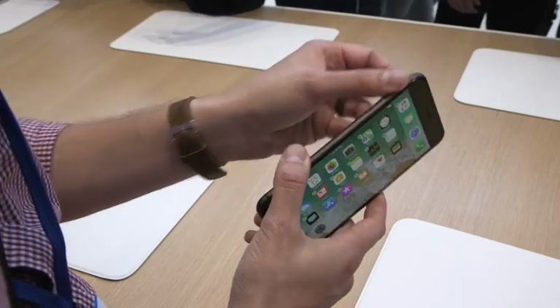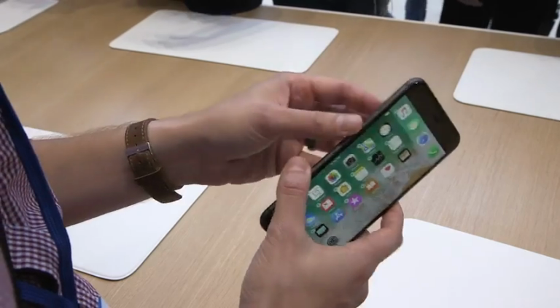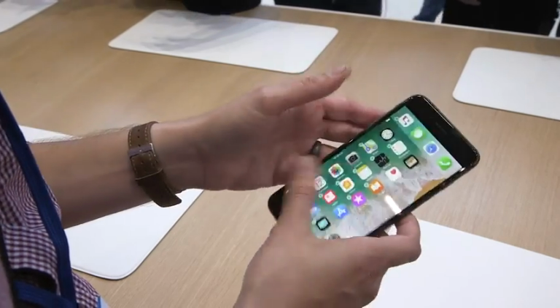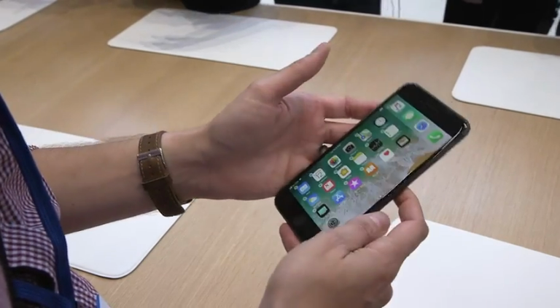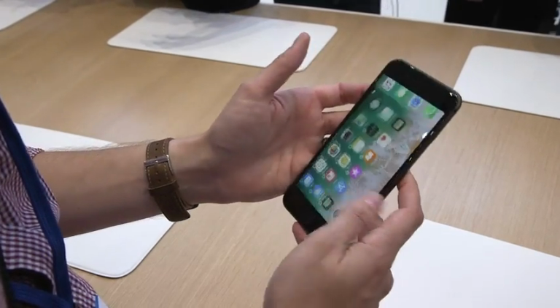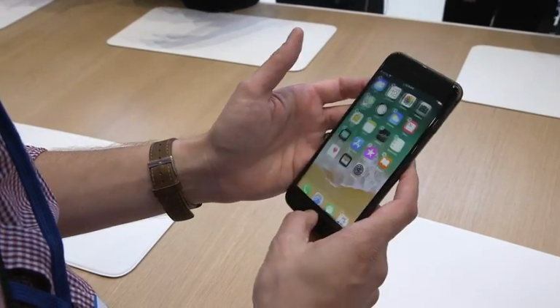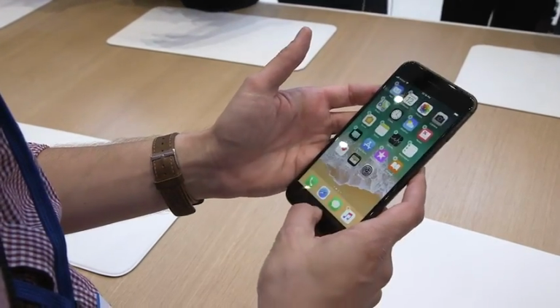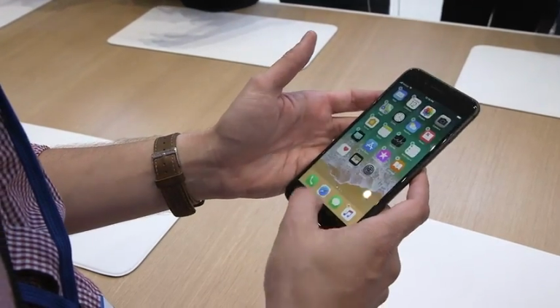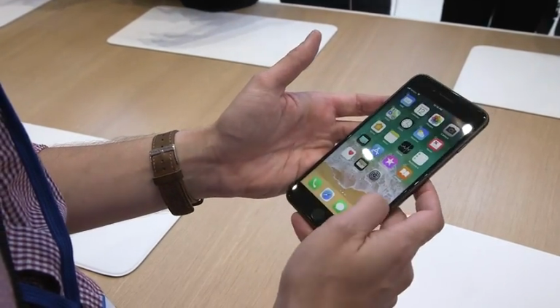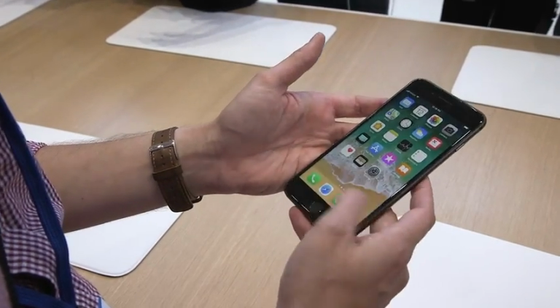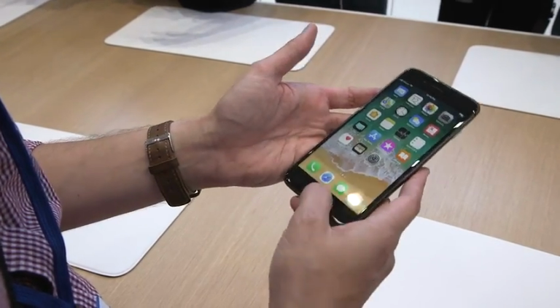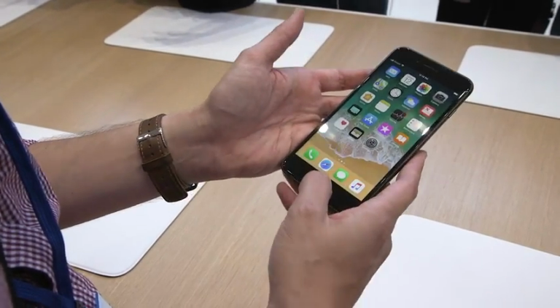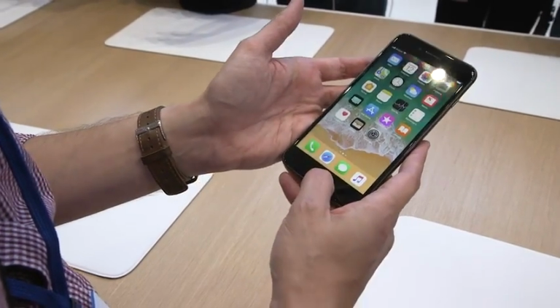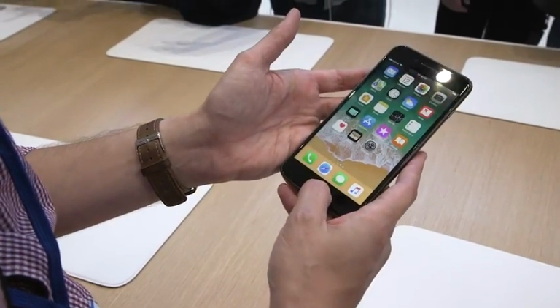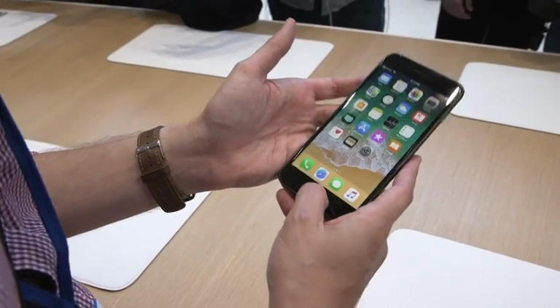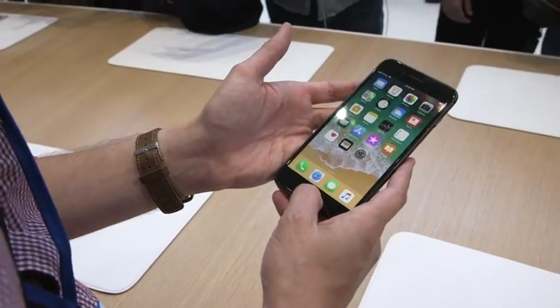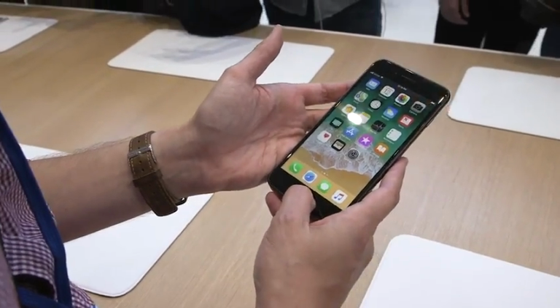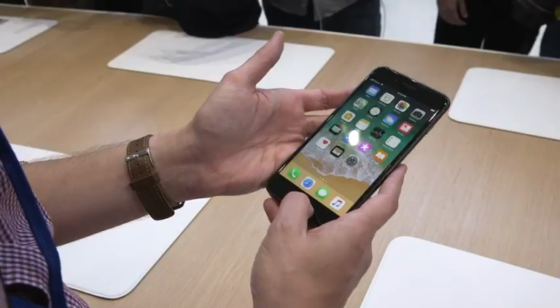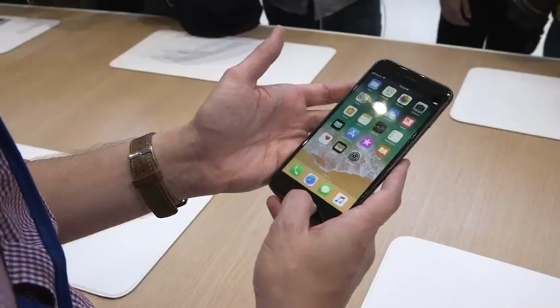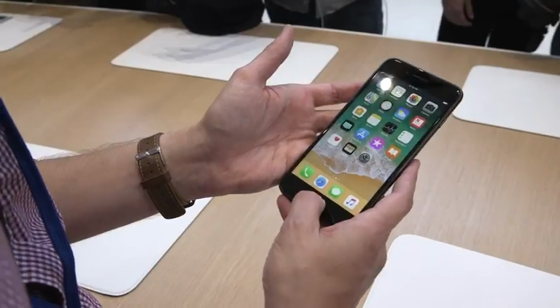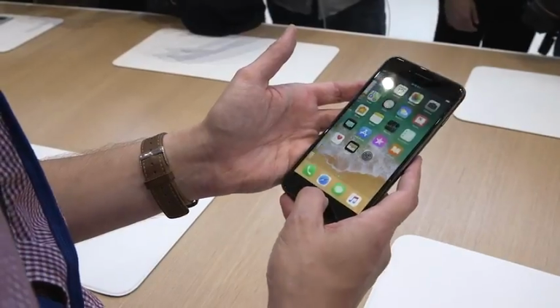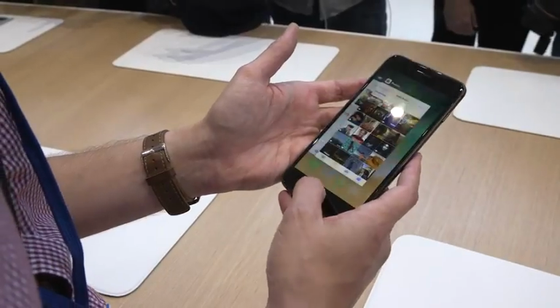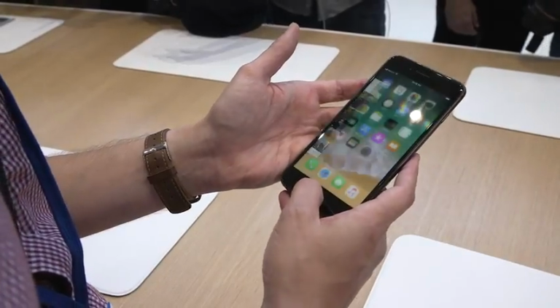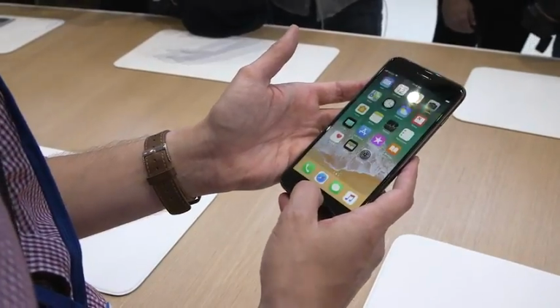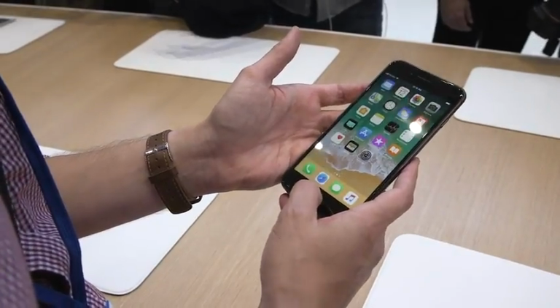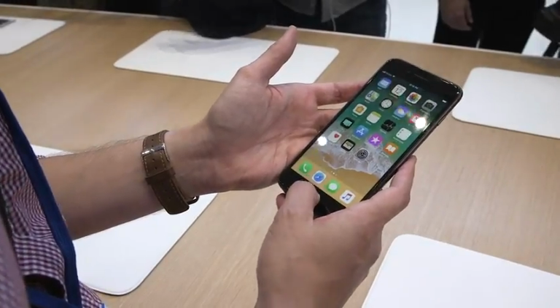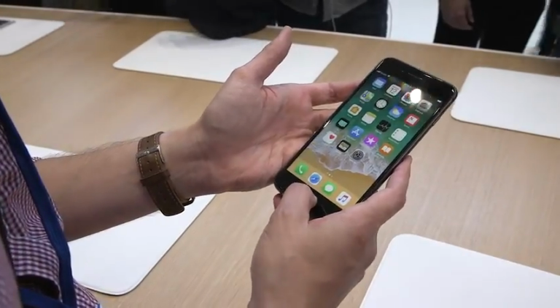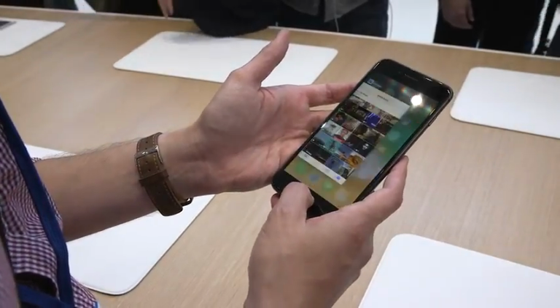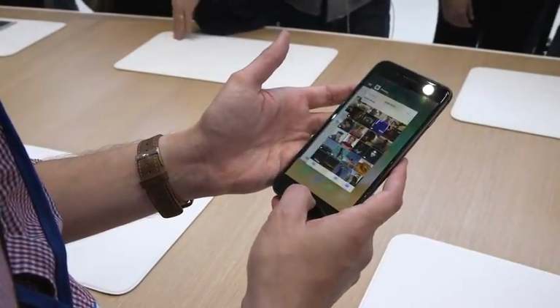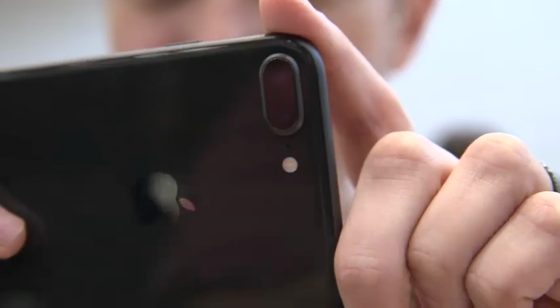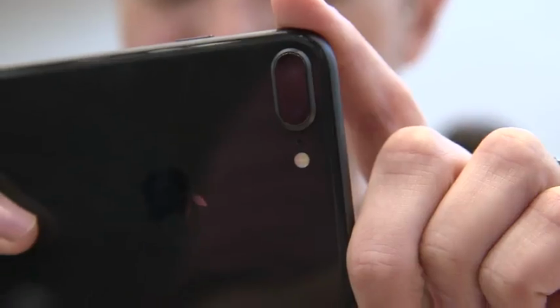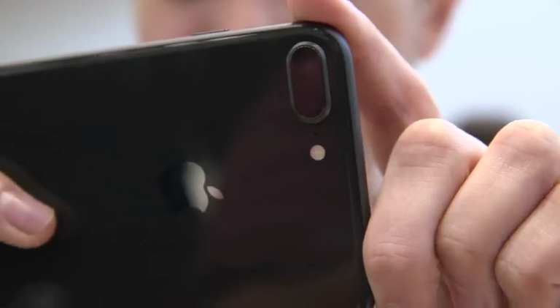Otherwise, everything else is pretty much like the iPhone 7 that you know. It still has Touch ID, unlike the iPhone X. It still uses that force touch thing, so it's not a physical button.